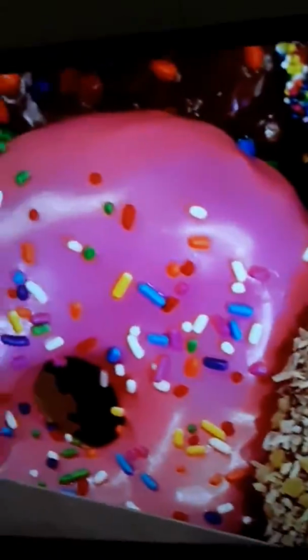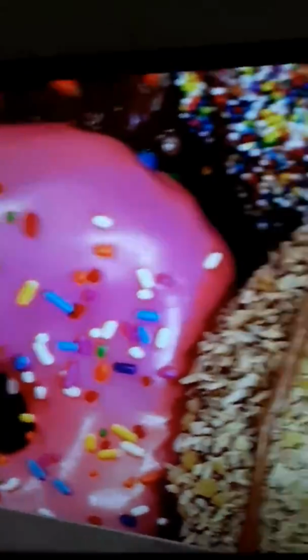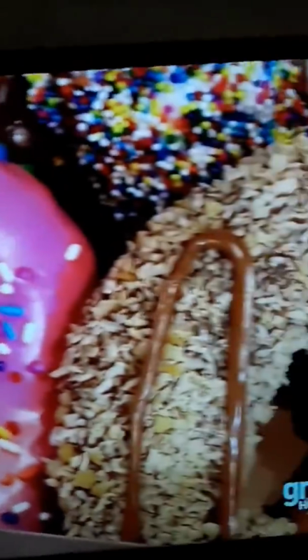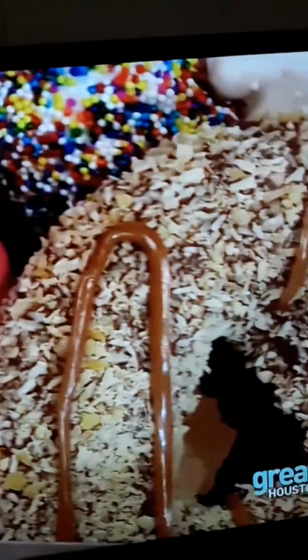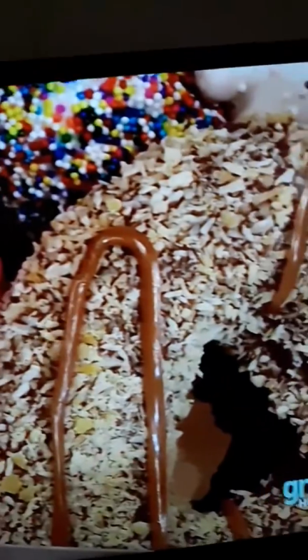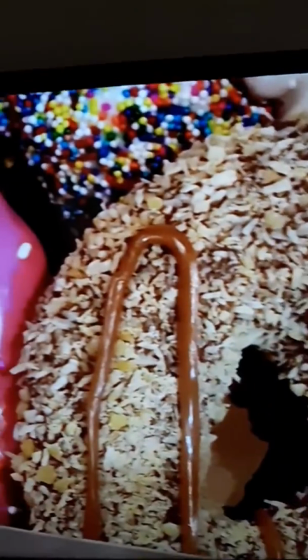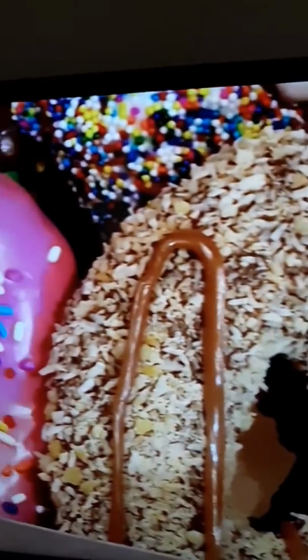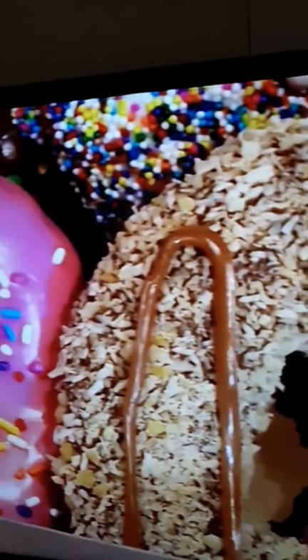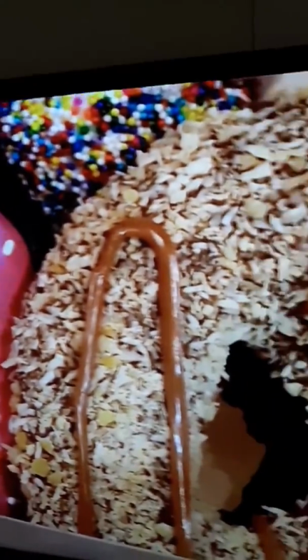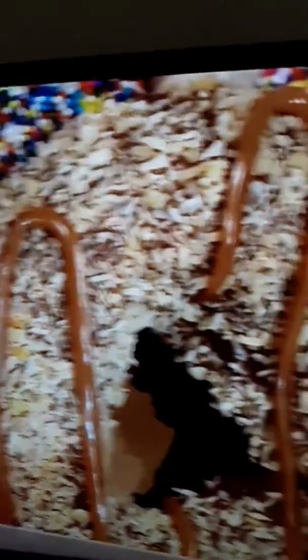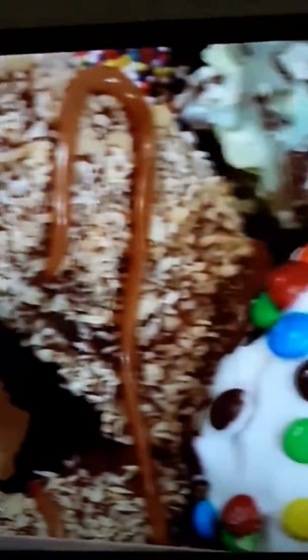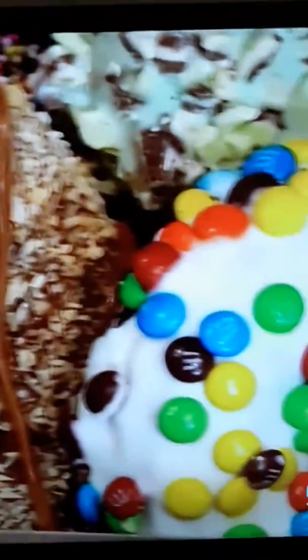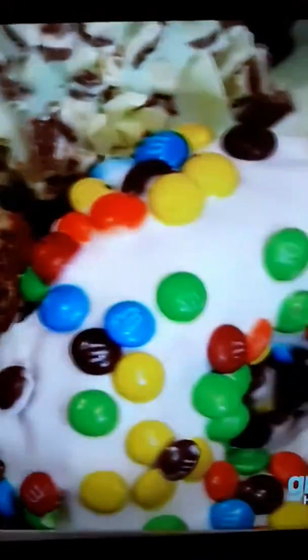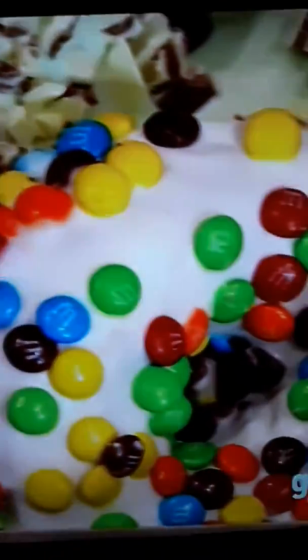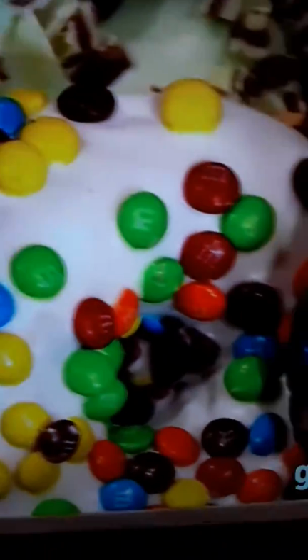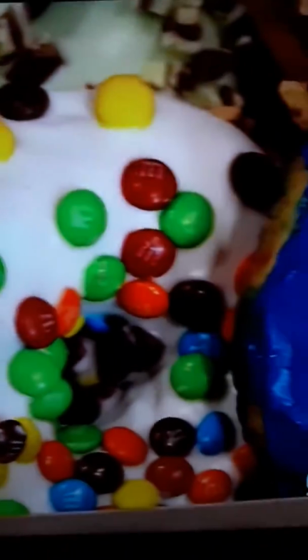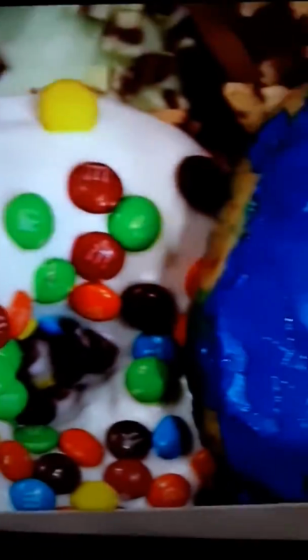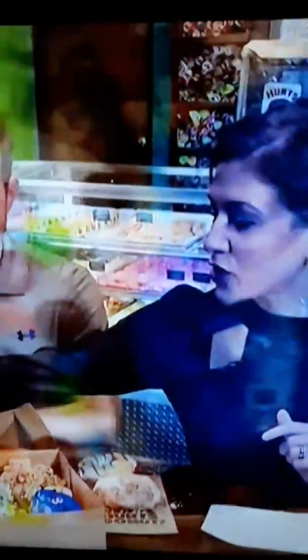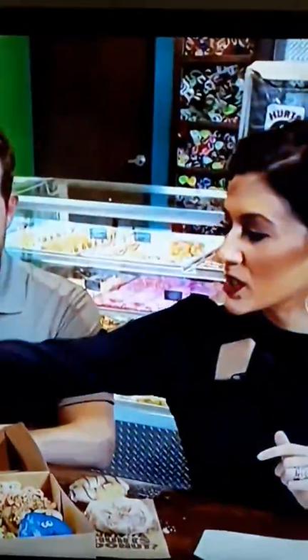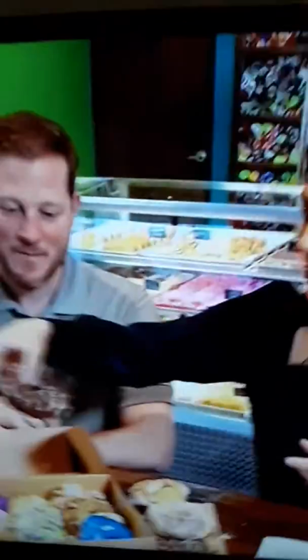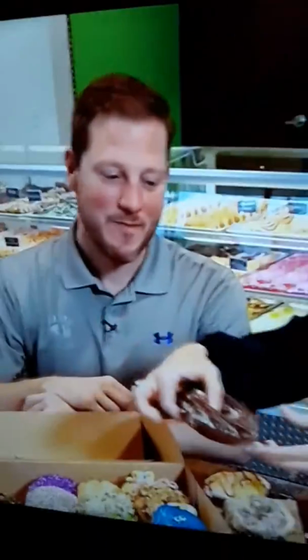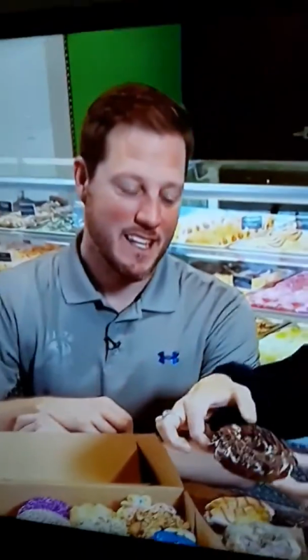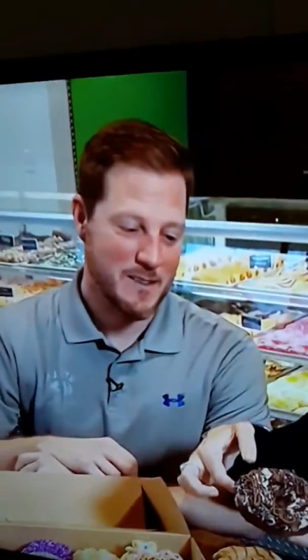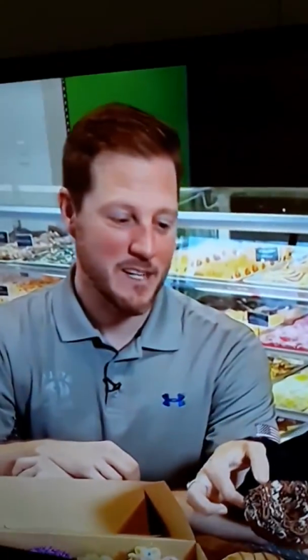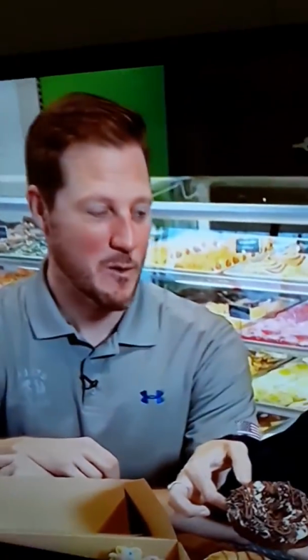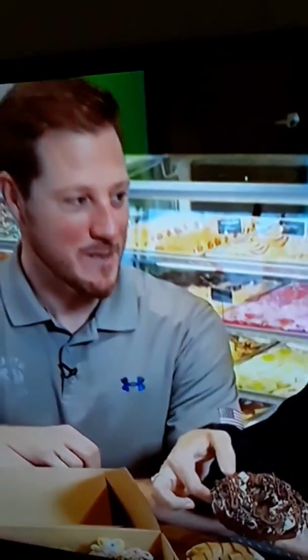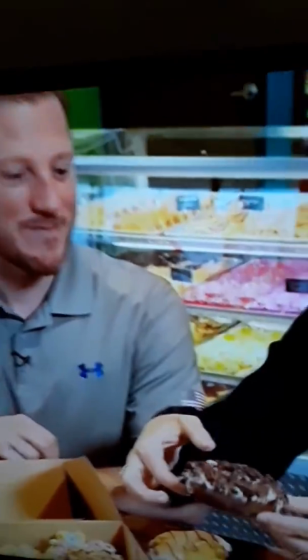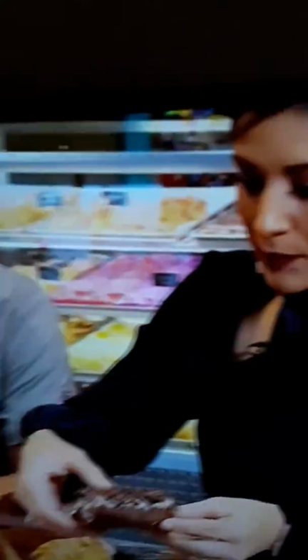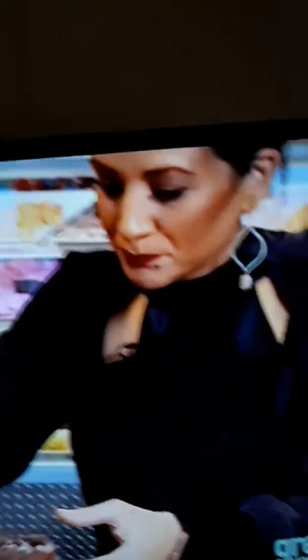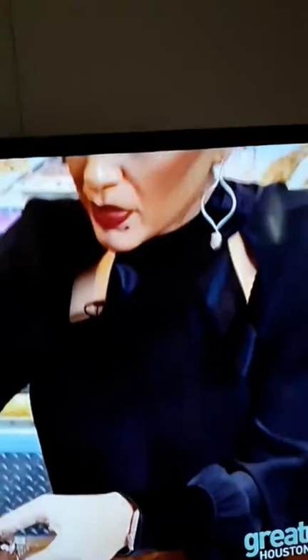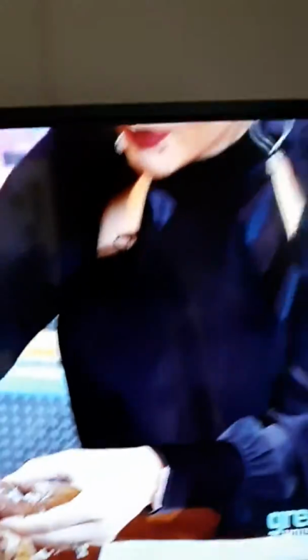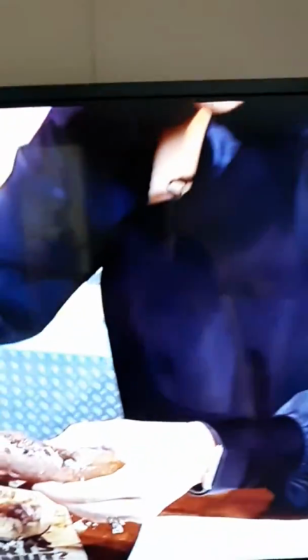Taste test! We're going to do a little taste test. We have some of the favorites here. I'm going to try — what's this one here? That is peanut butter Oreo. Oh my gosh, peanut butter Oreo!